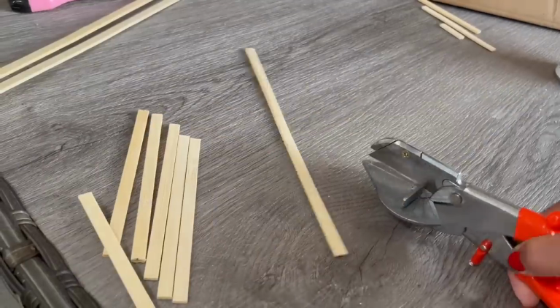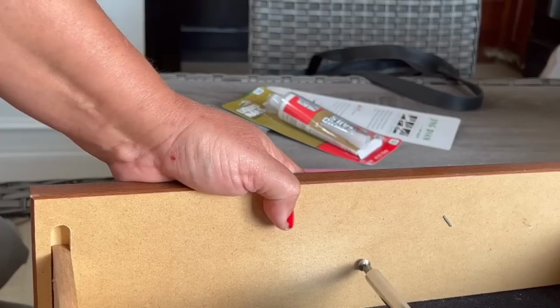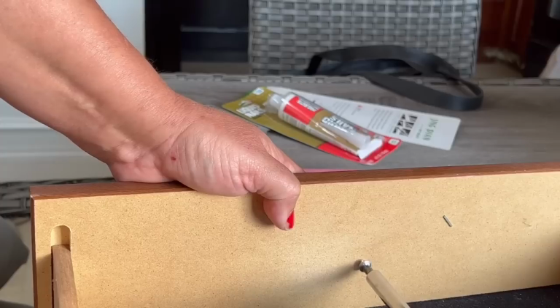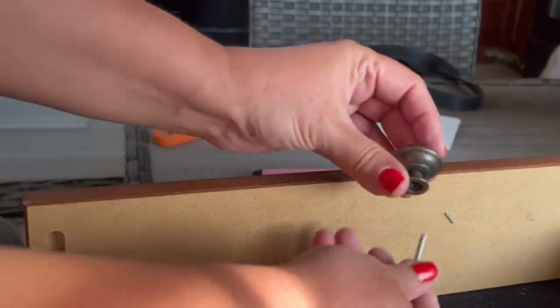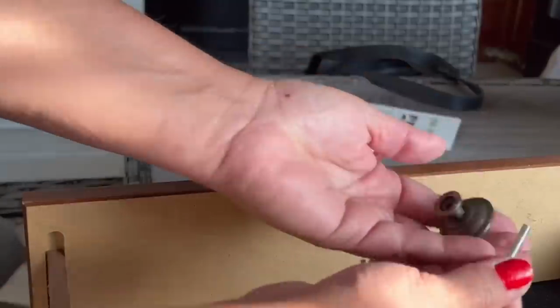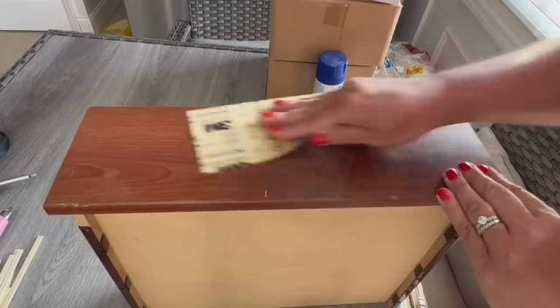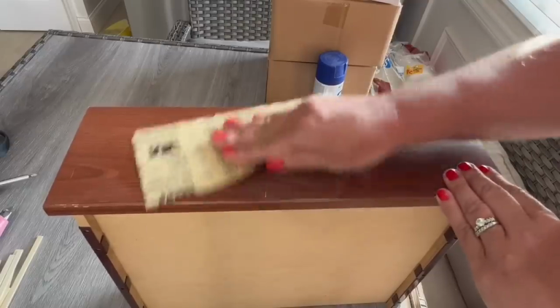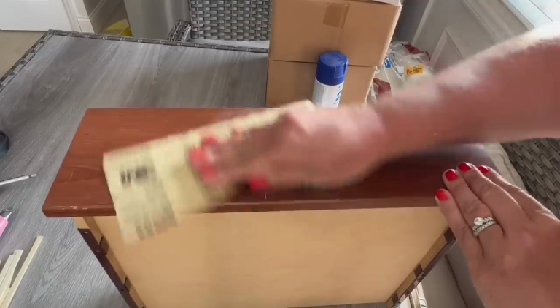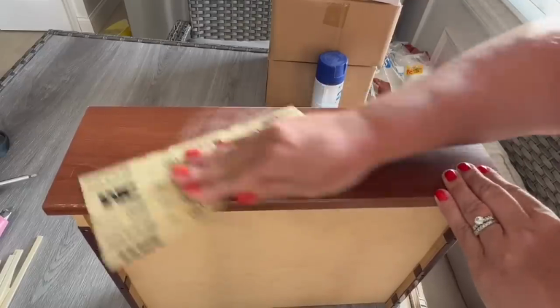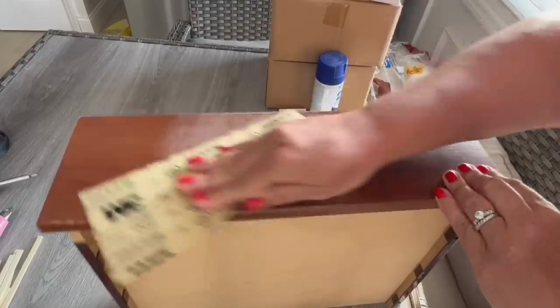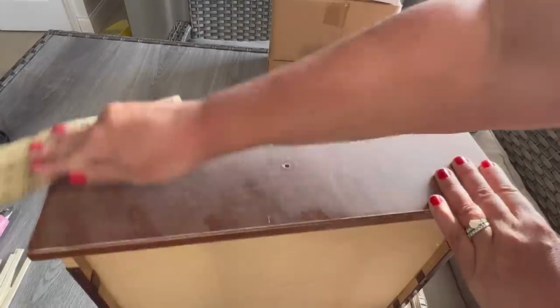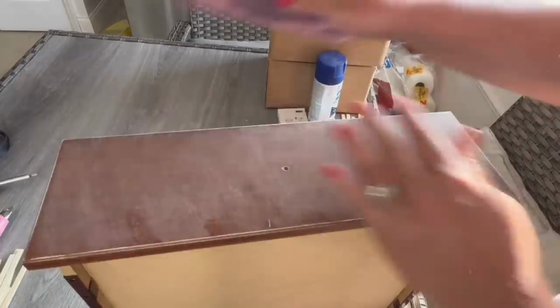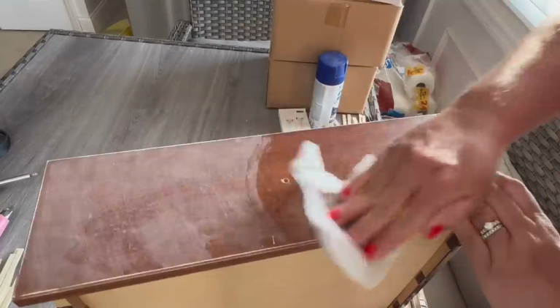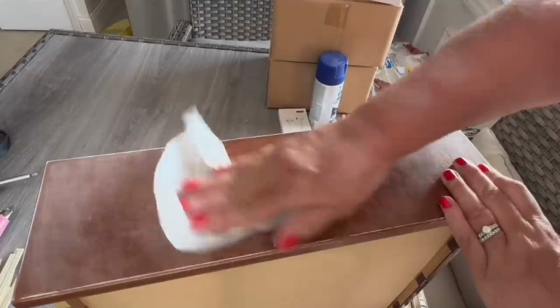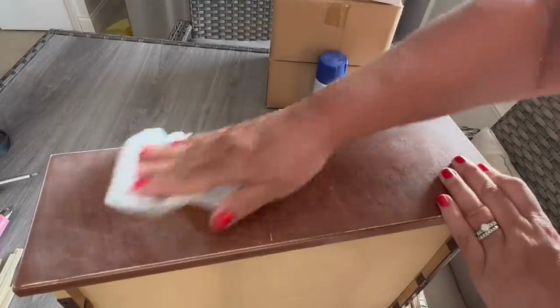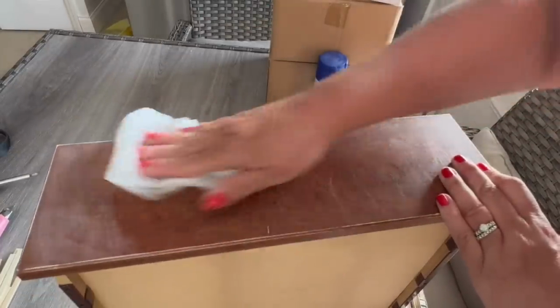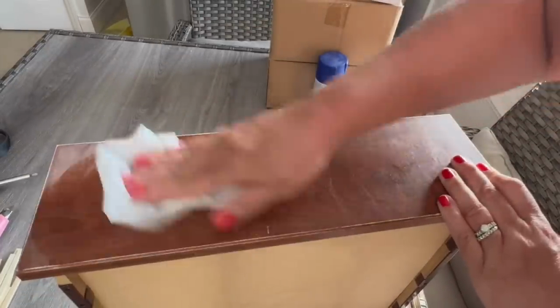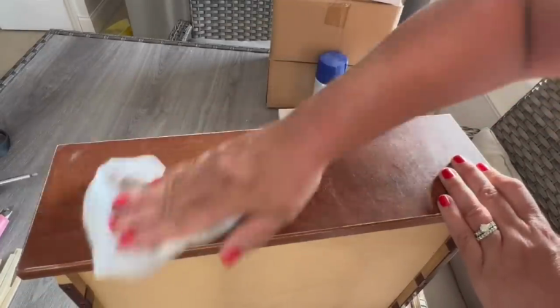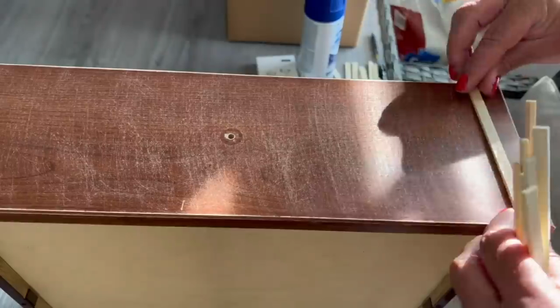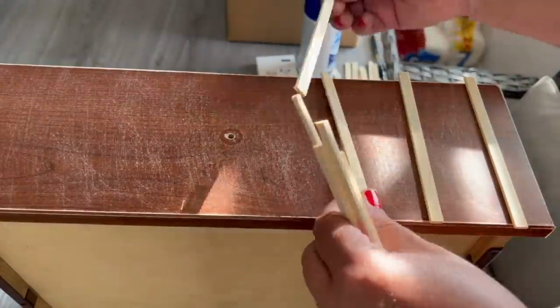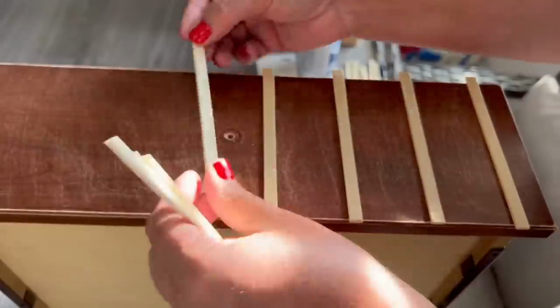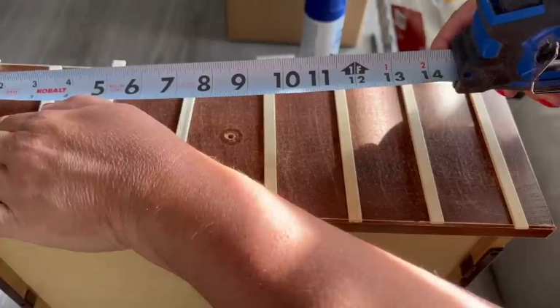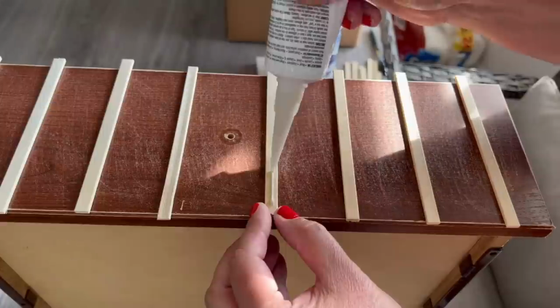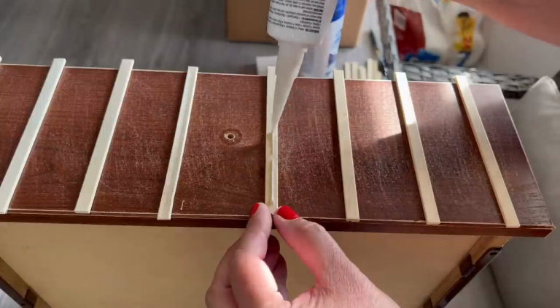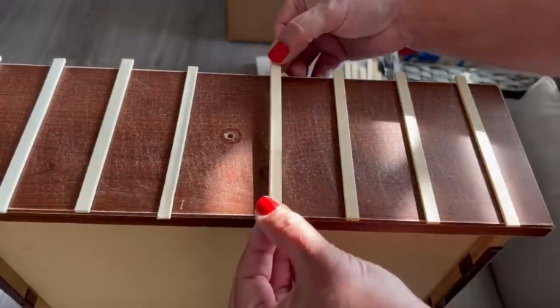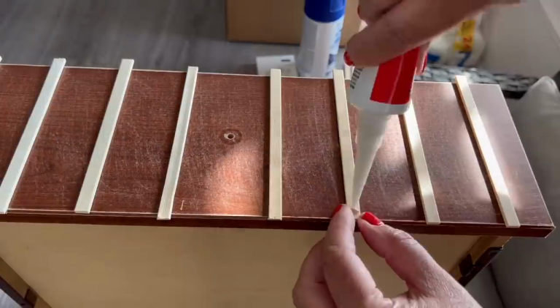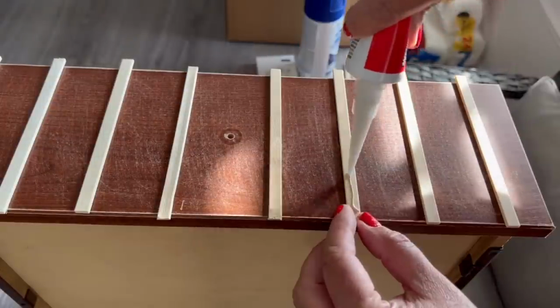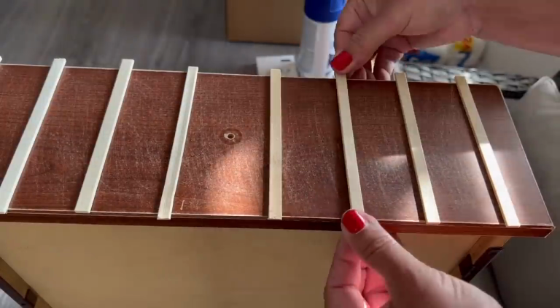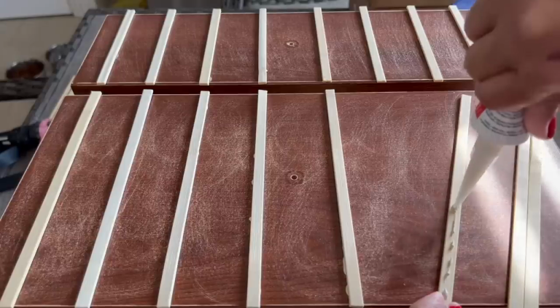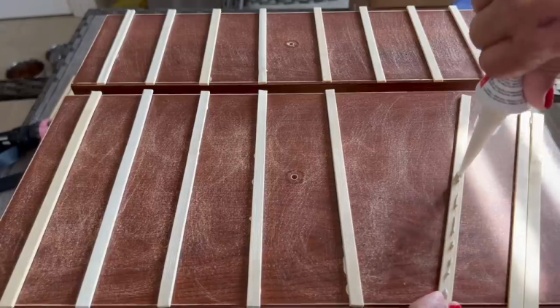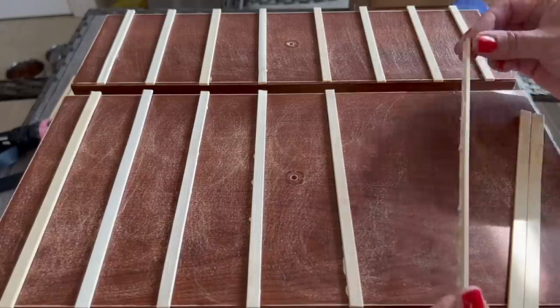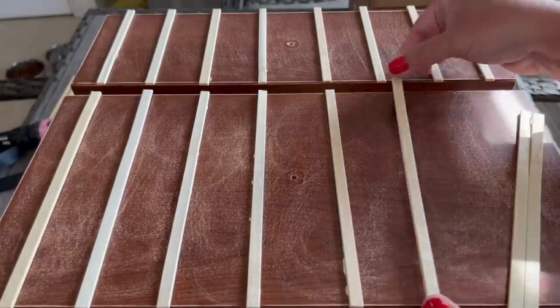I decided that I was going to remove and discard the top drawer. I removed the old doorknobs from the remaining drawers, and then I sanded them down lightly. I spaced out my bamboo sticks, and then I applied them simply using liquid nails.